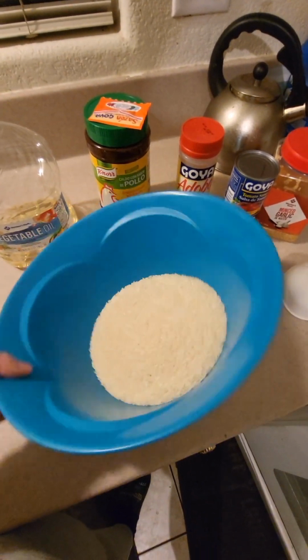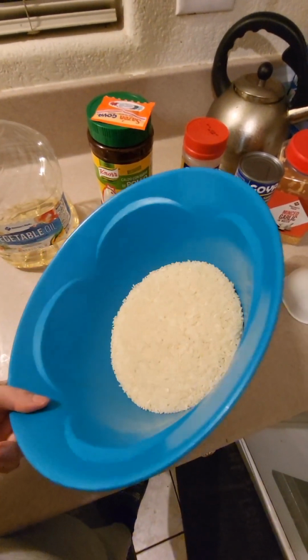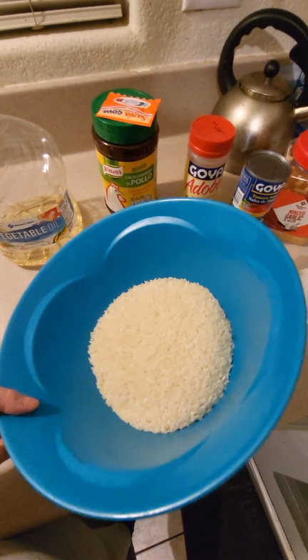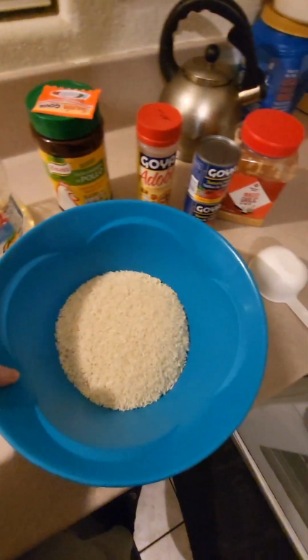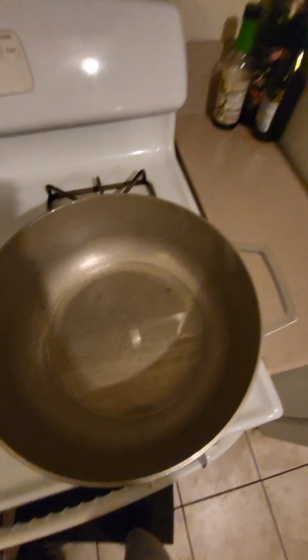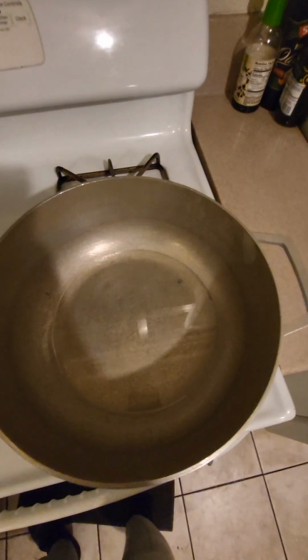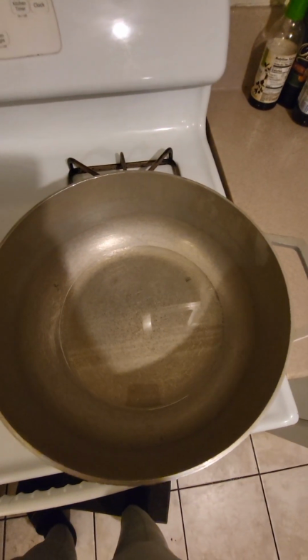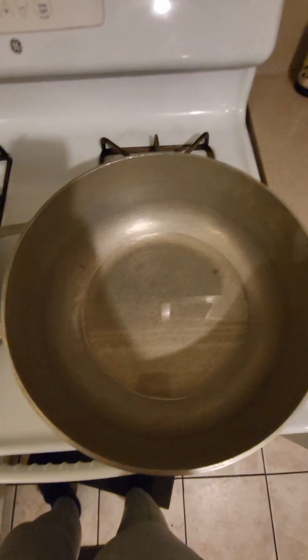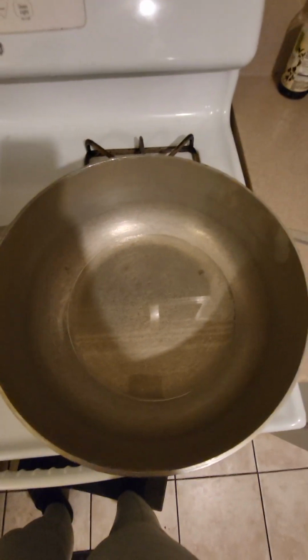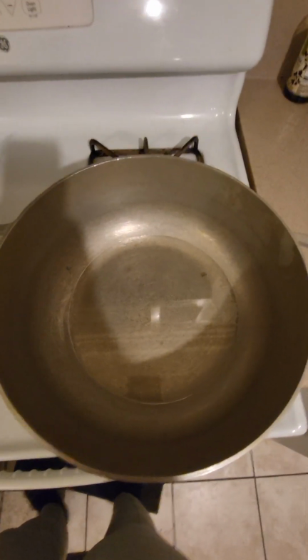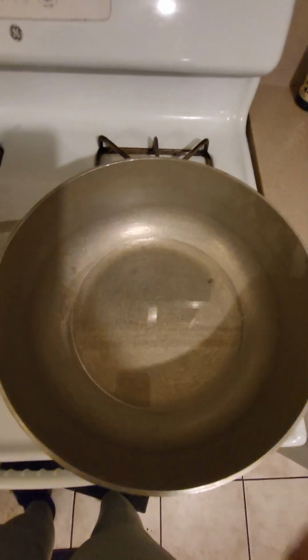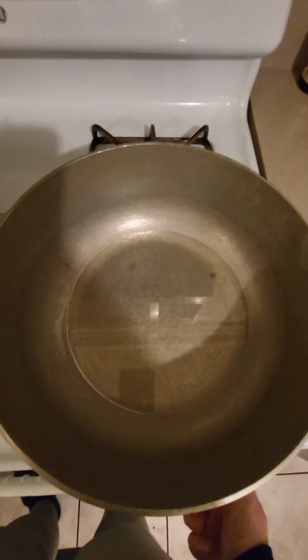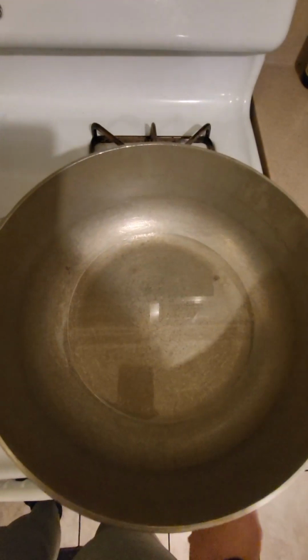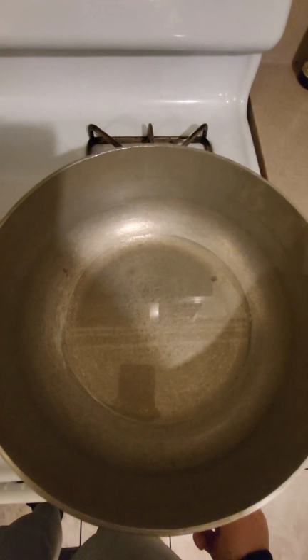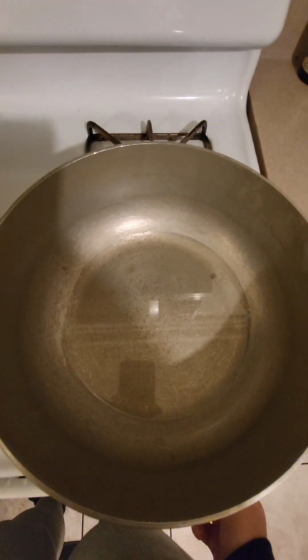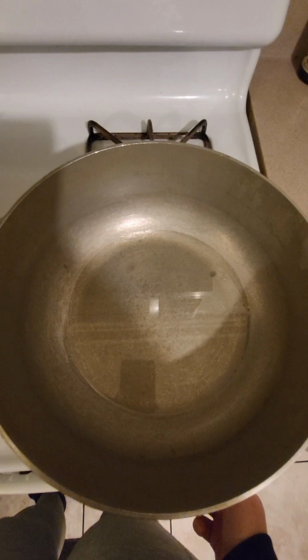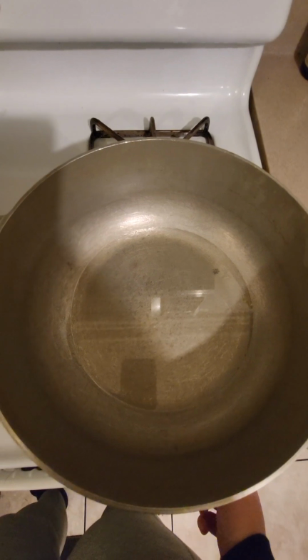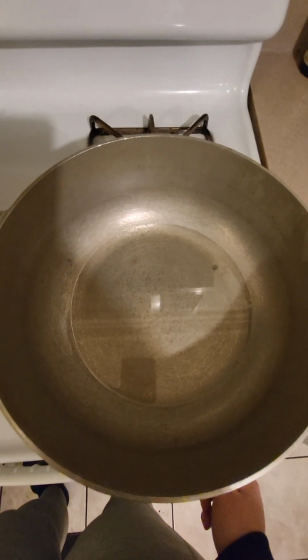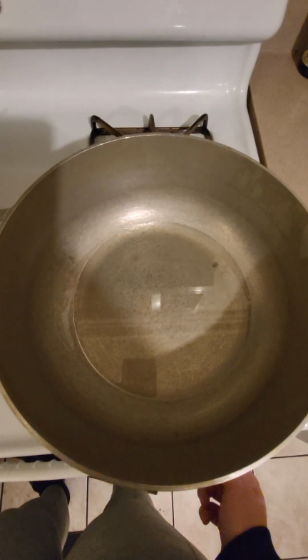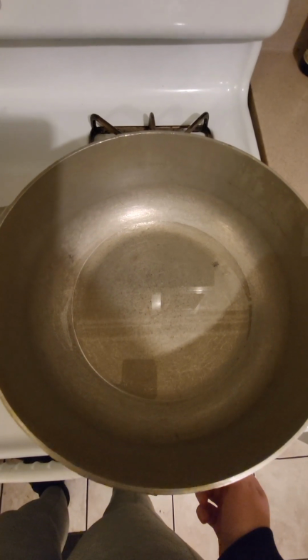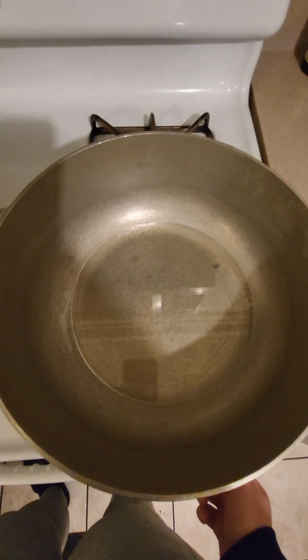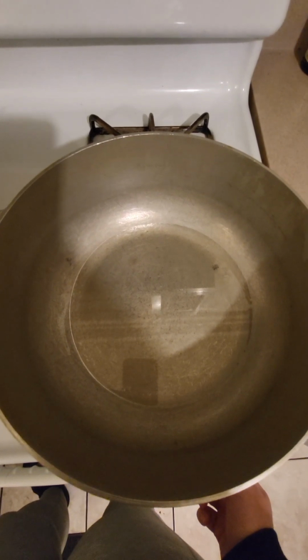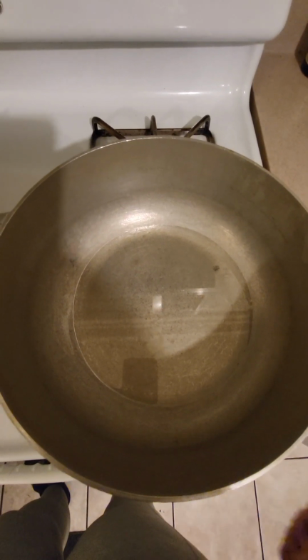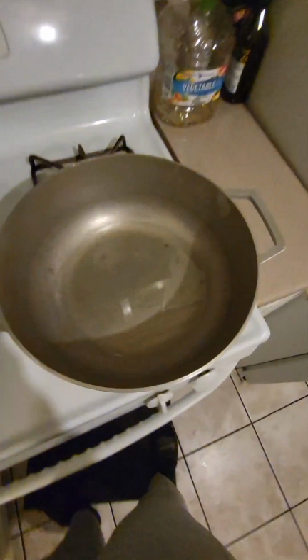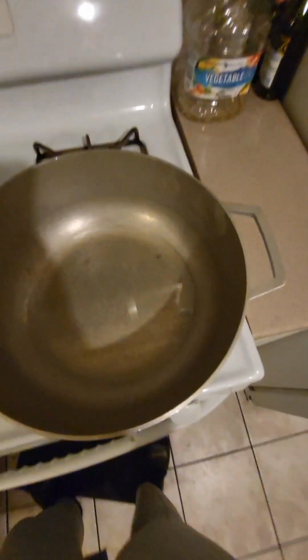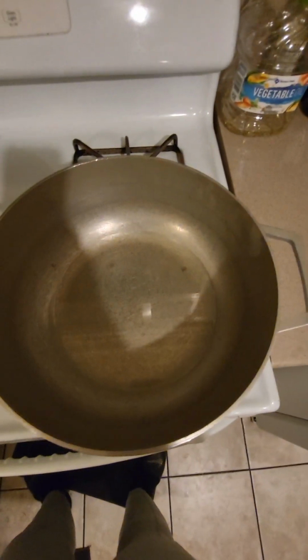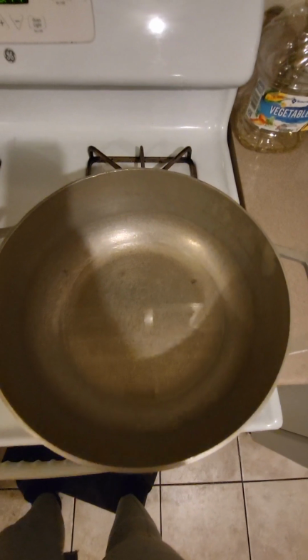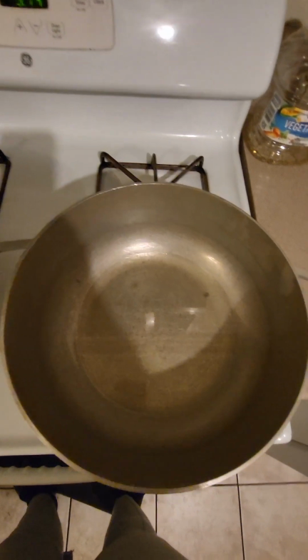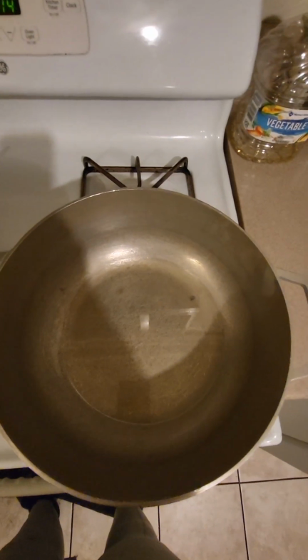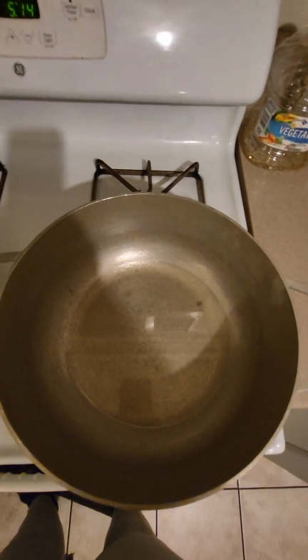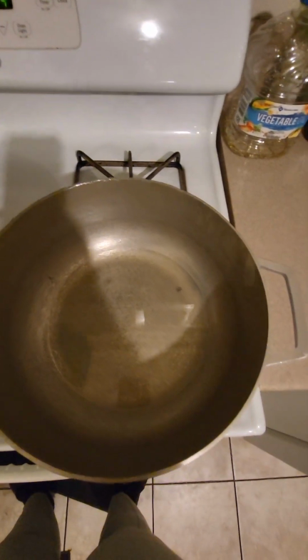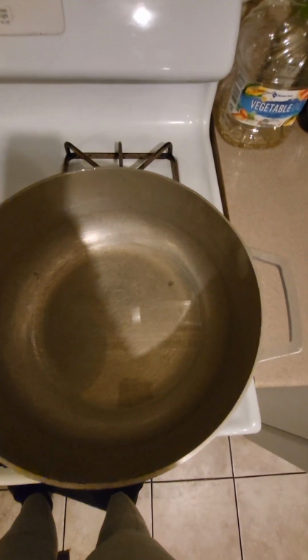You can wash the rice before you put it in. Just put enough oil on the bottom of your pan to cover it. I'm doing 3 cups of rice so that's why I have a little extra, but that's all you want. Make sure your grease is hot and then pour your rice in.